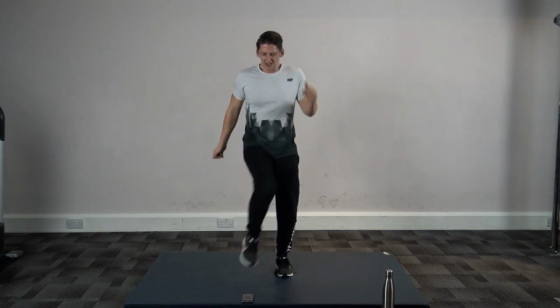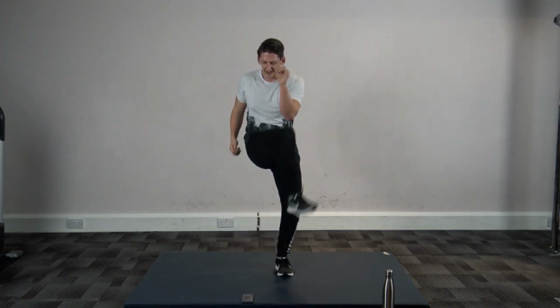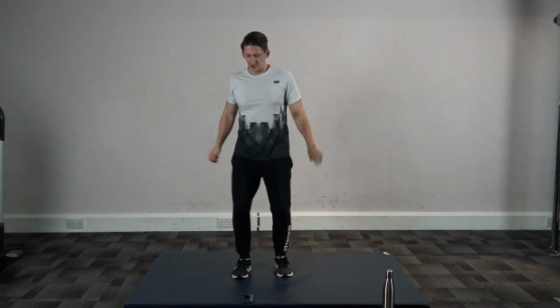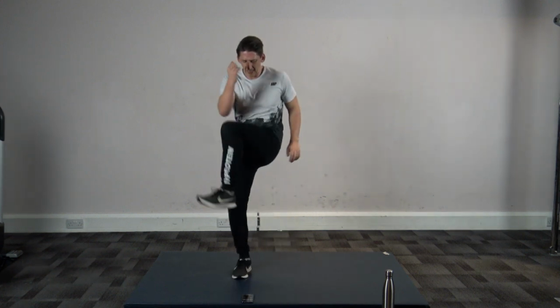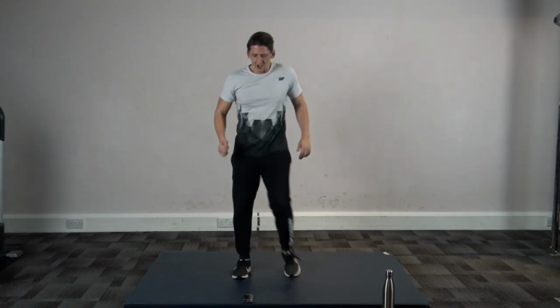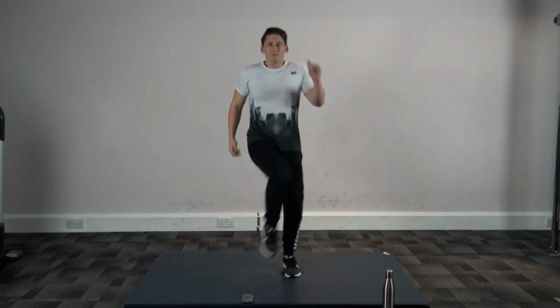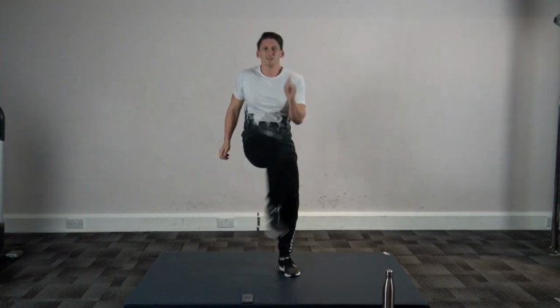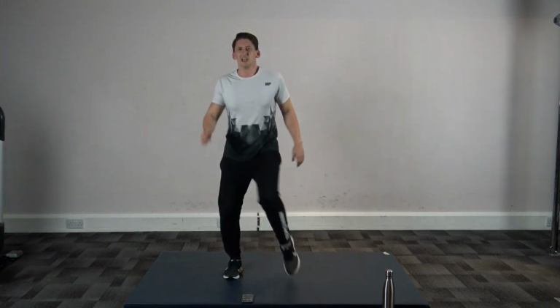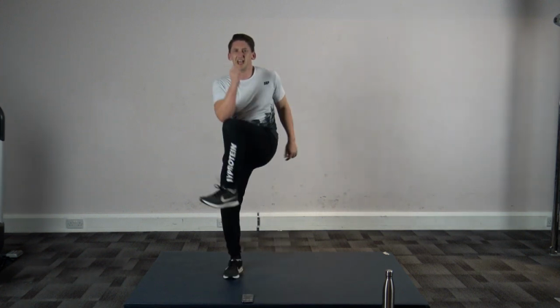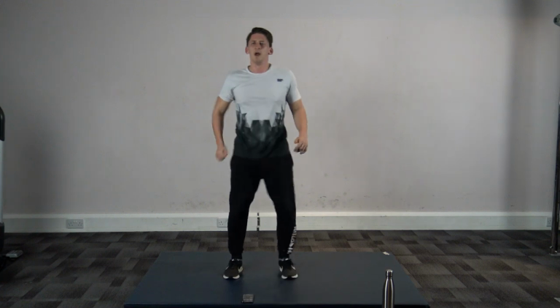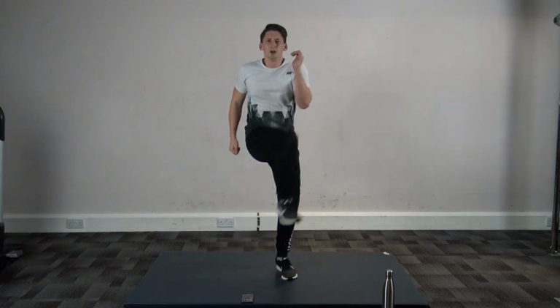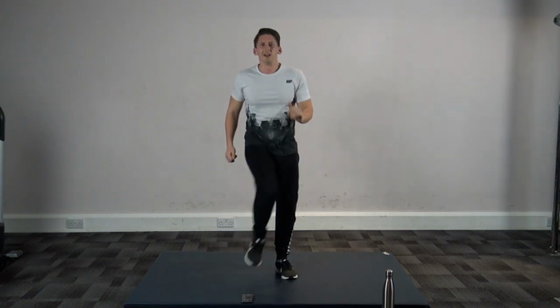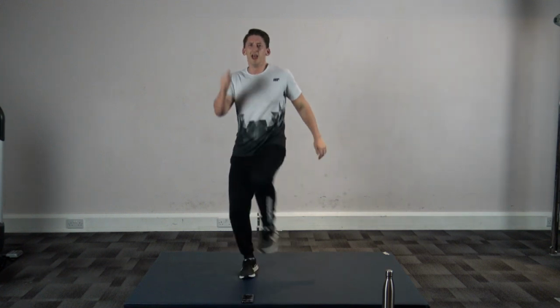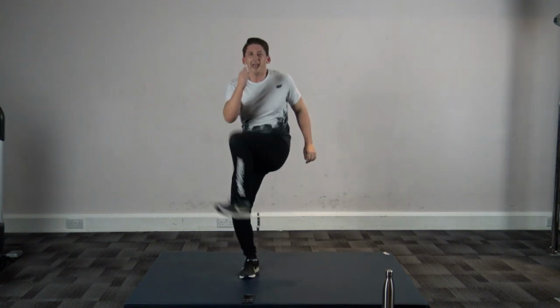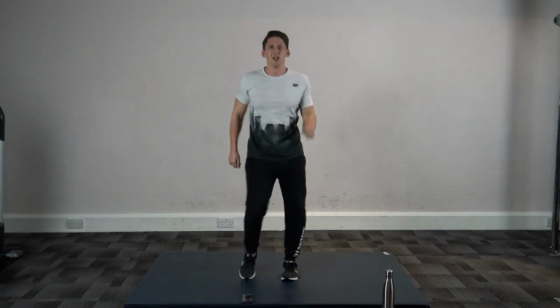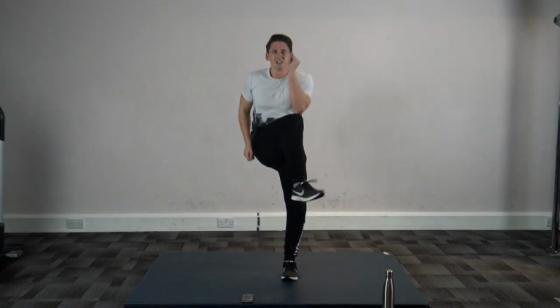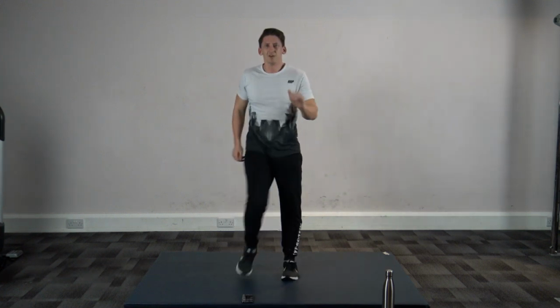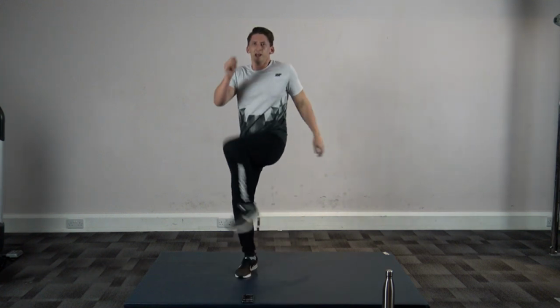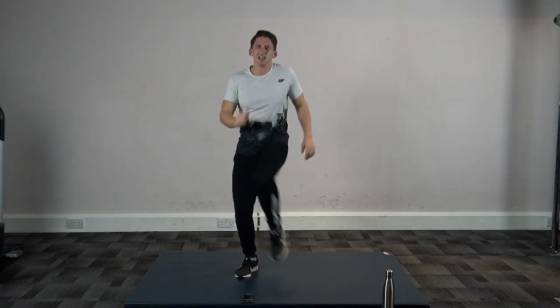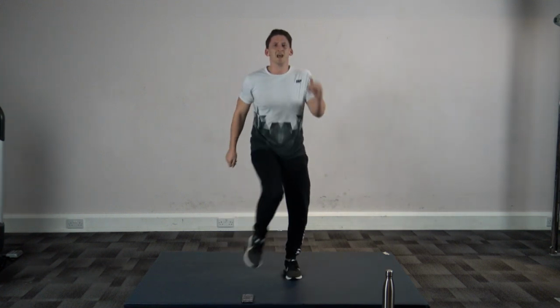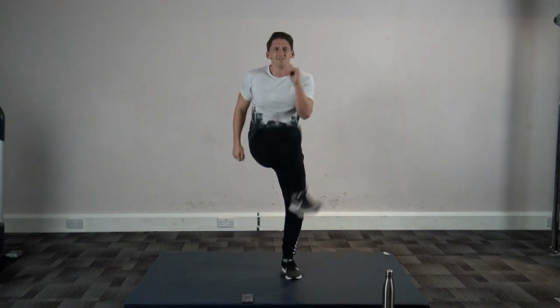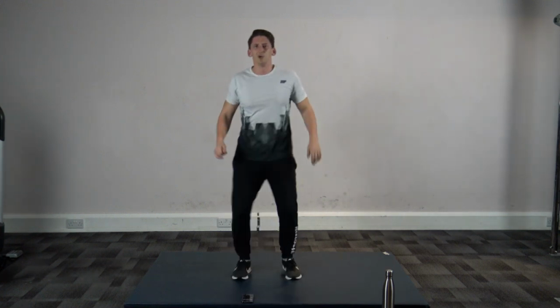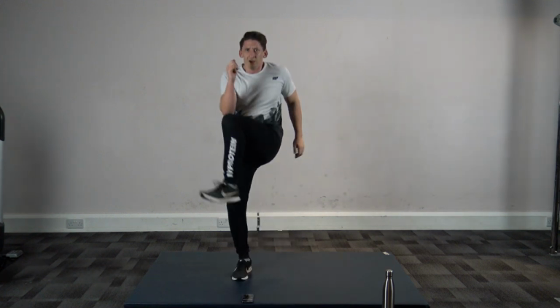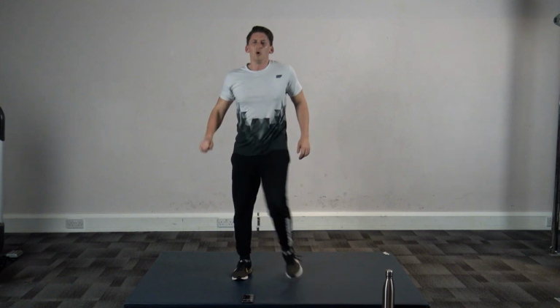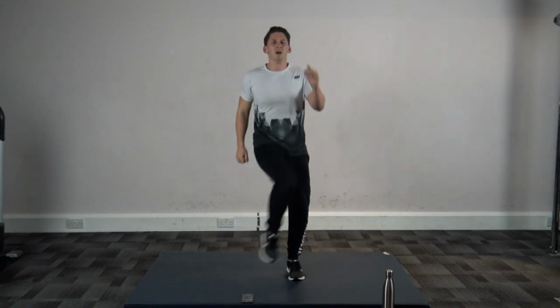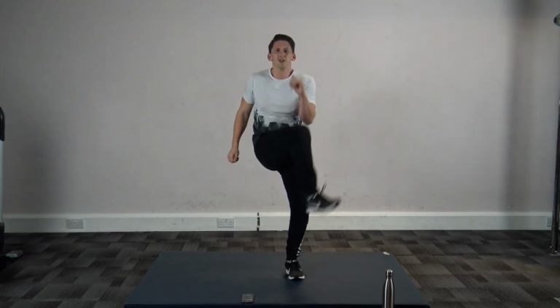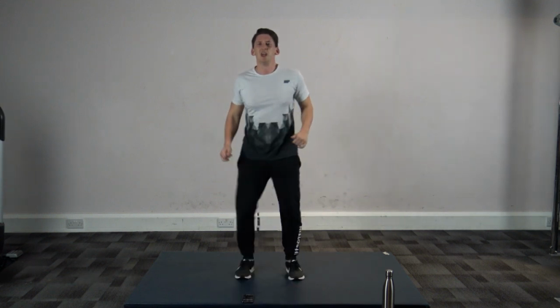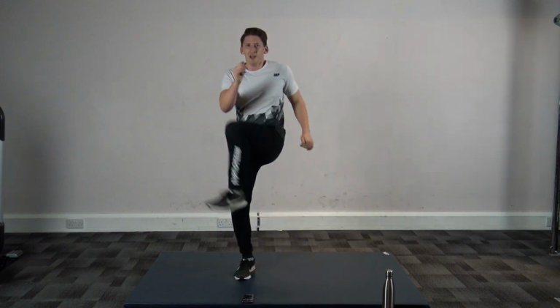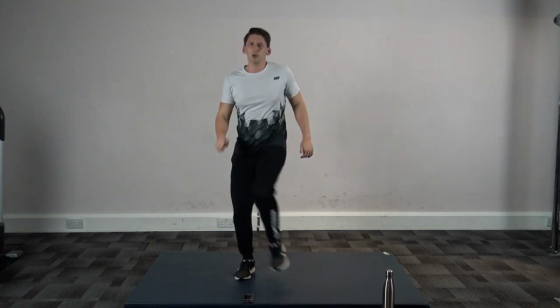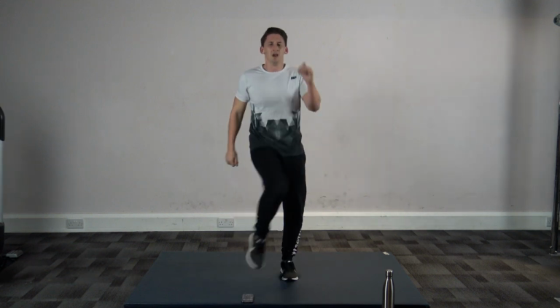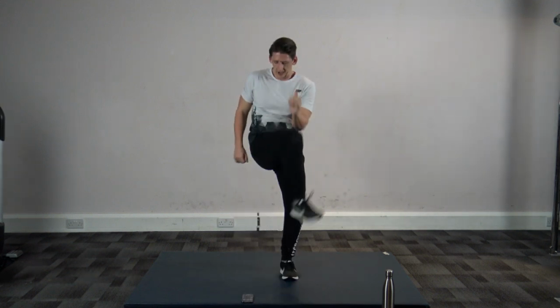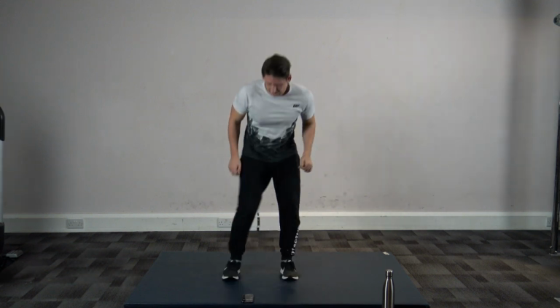Nearly there guys — final ten seconds. Nine, eight, seven, six, five, four, three, two, and one.